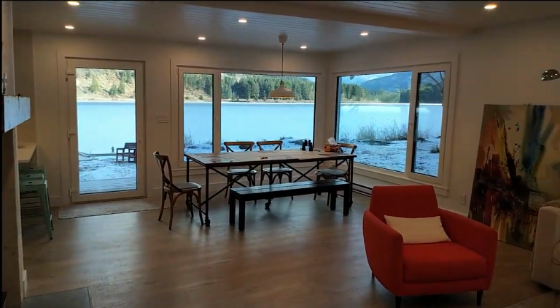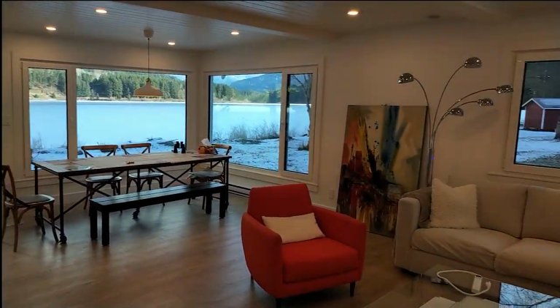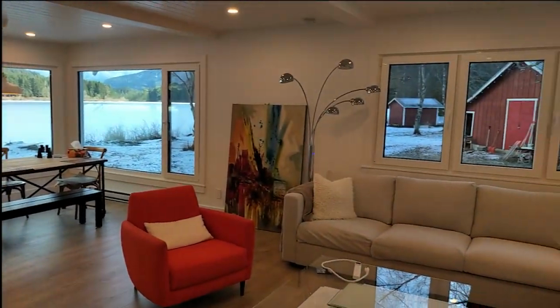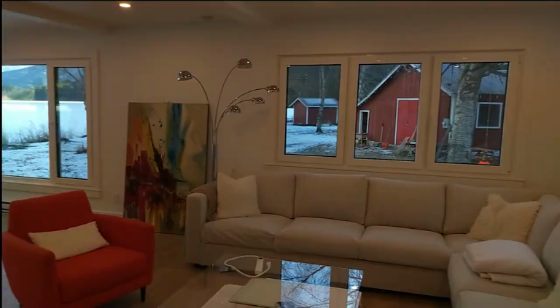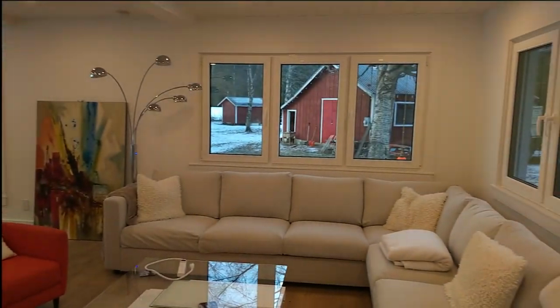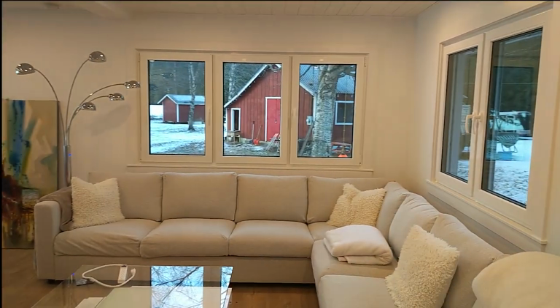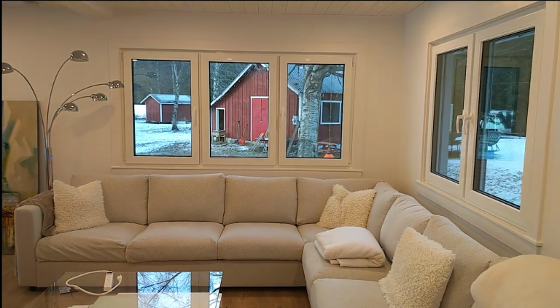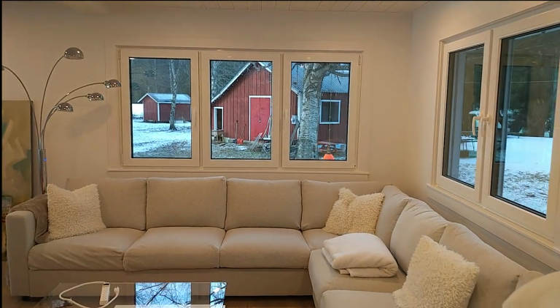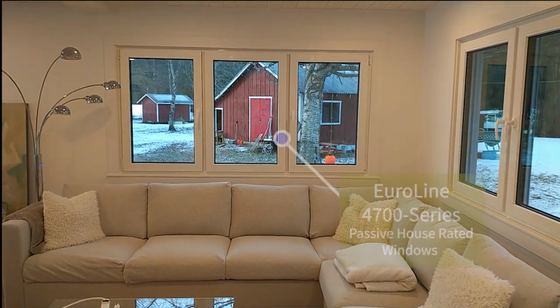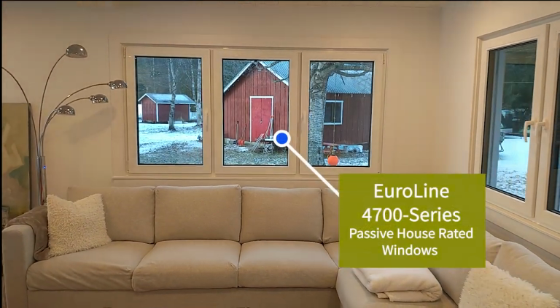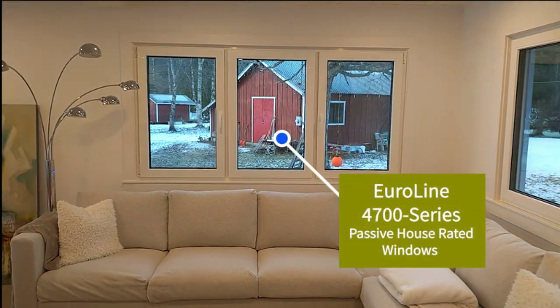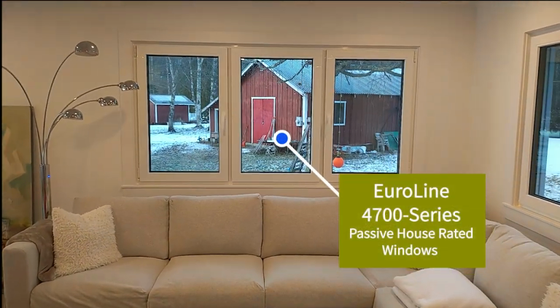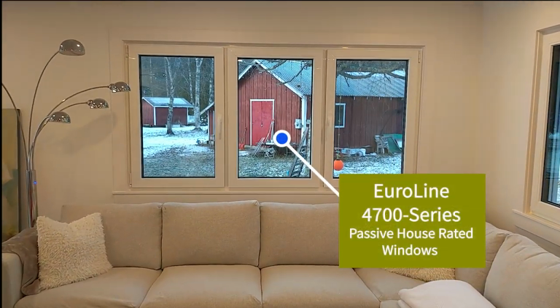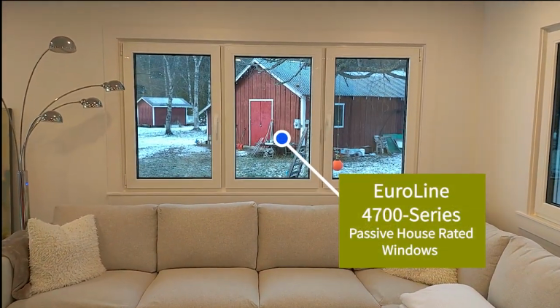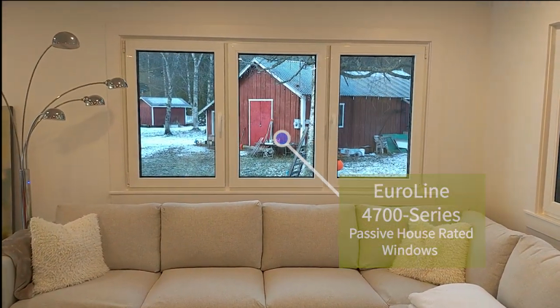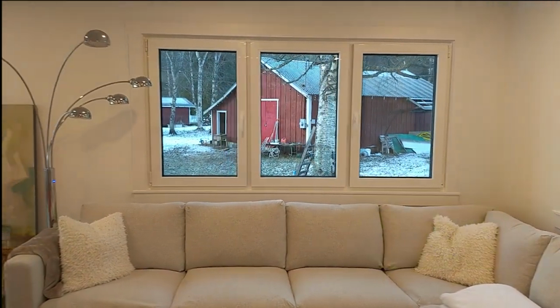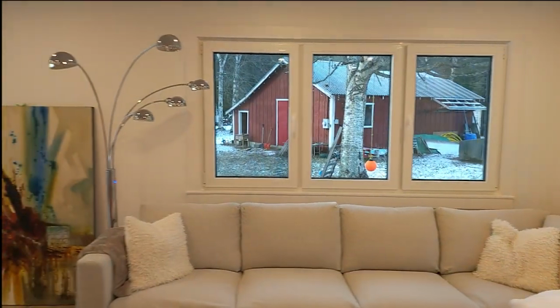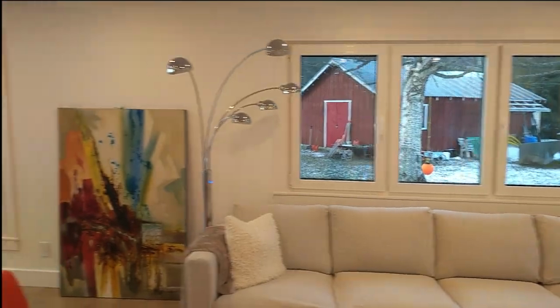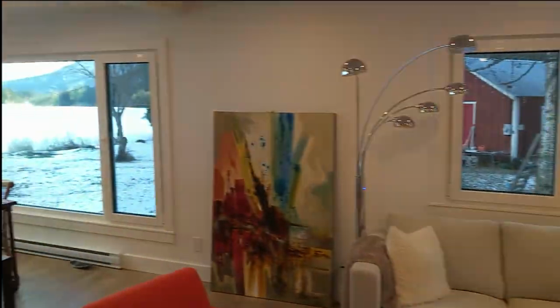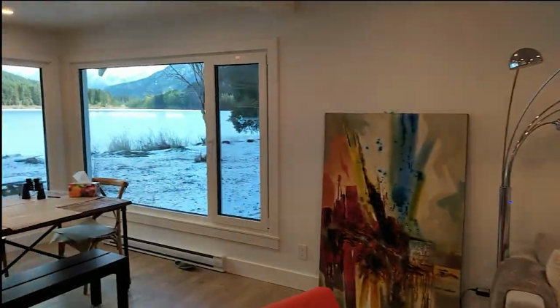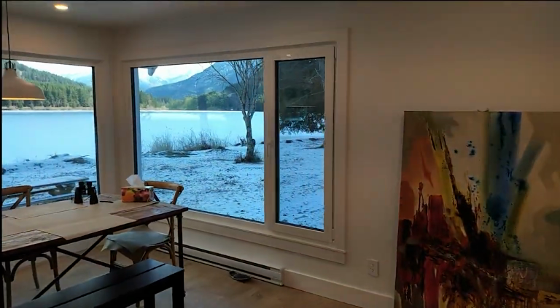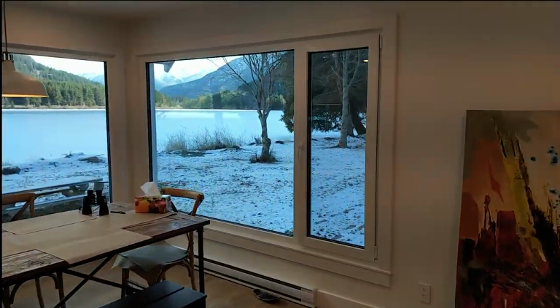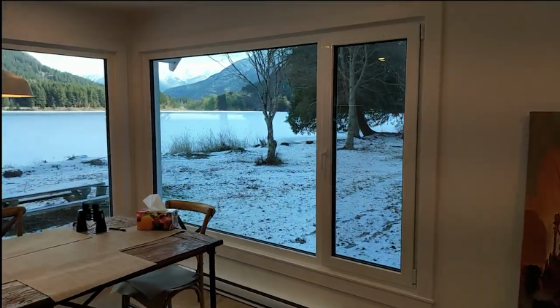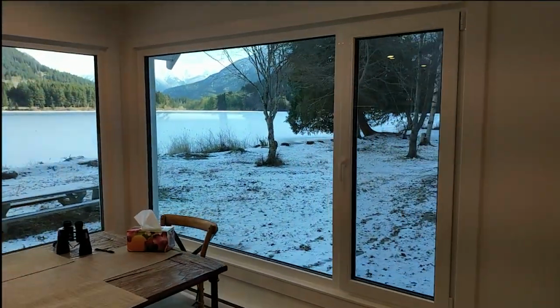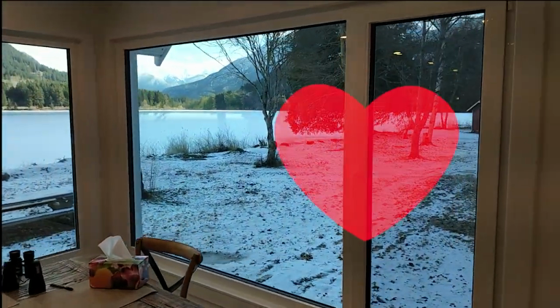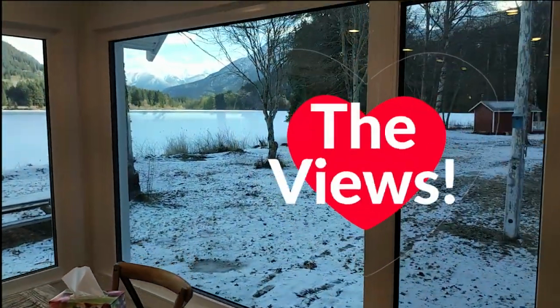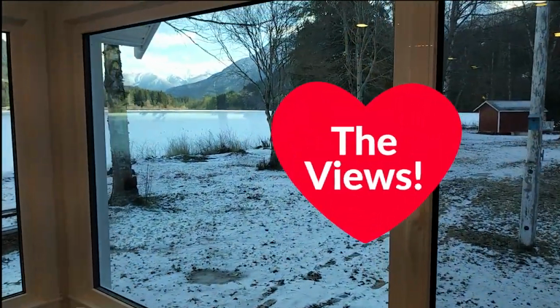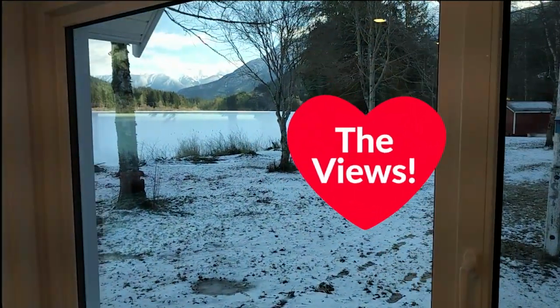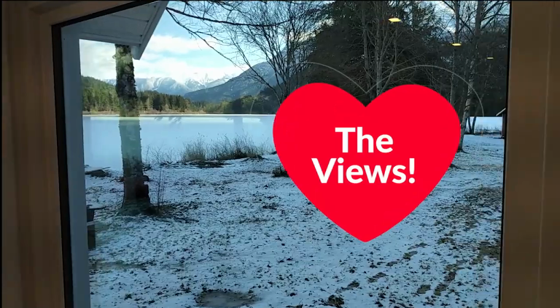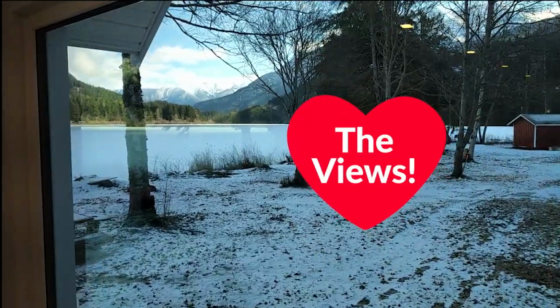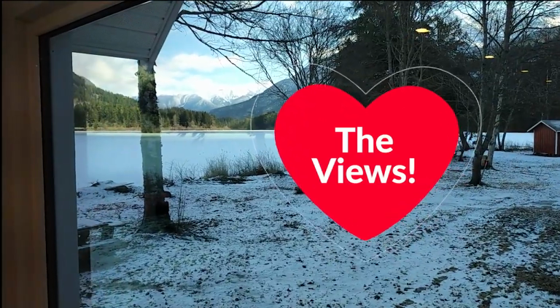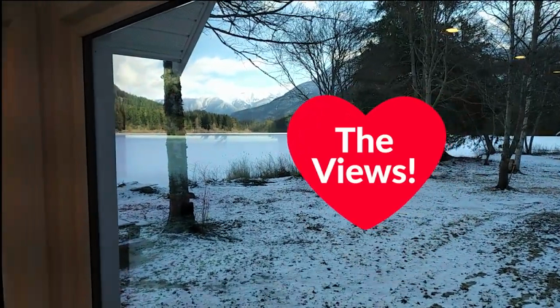All new finishes inside here. These are Eurolines 4700 series passive house rated windows, opening out to a spectacular view of the mountains across Gates Lake here.